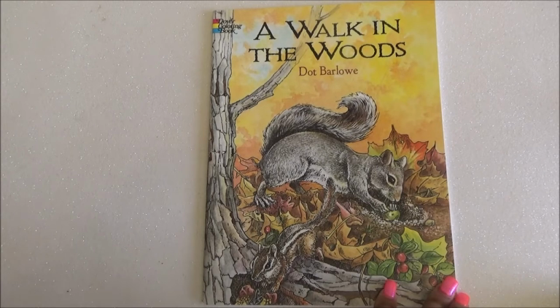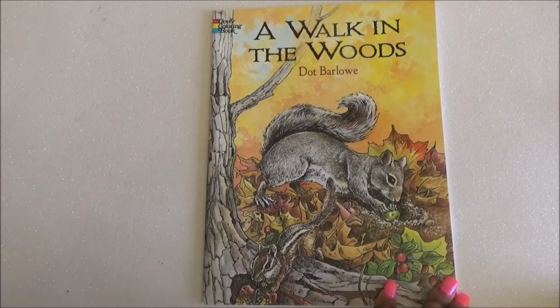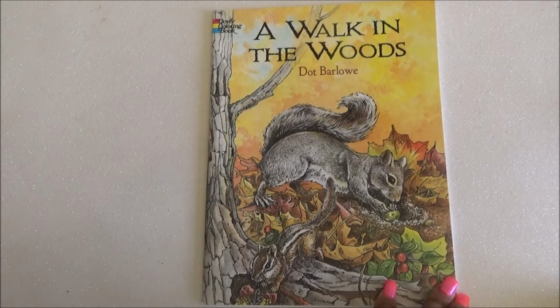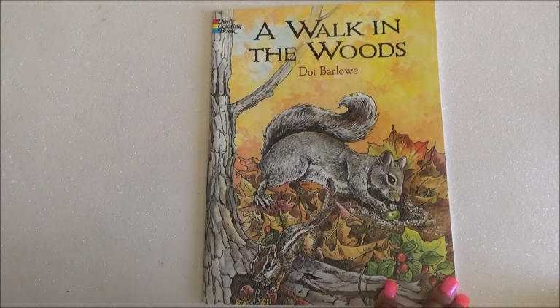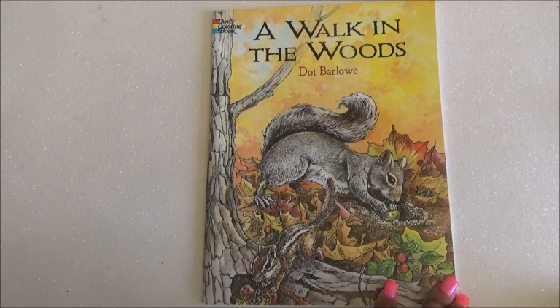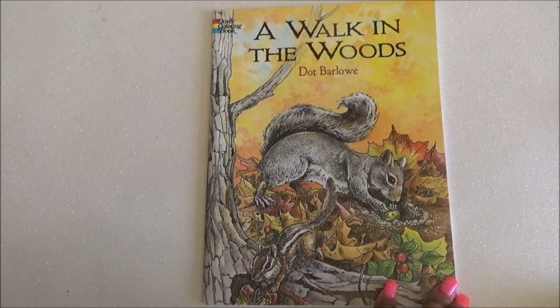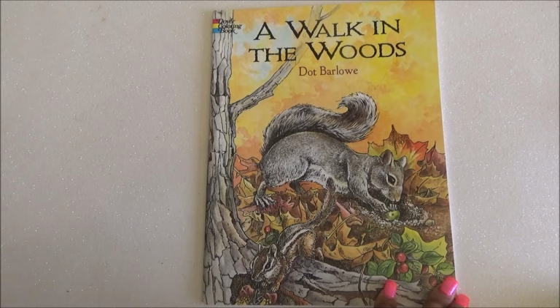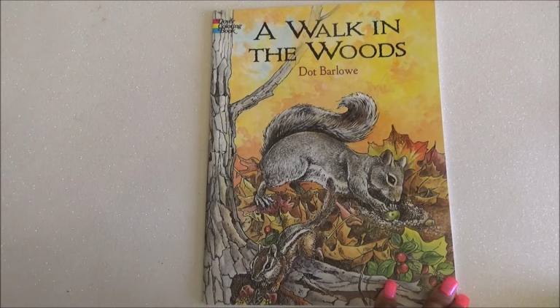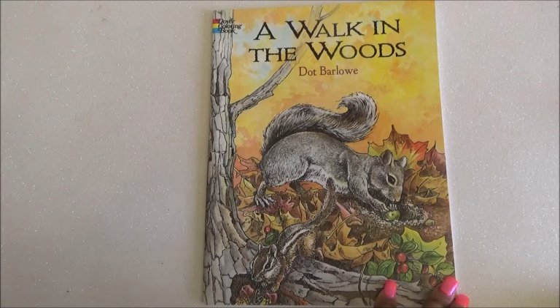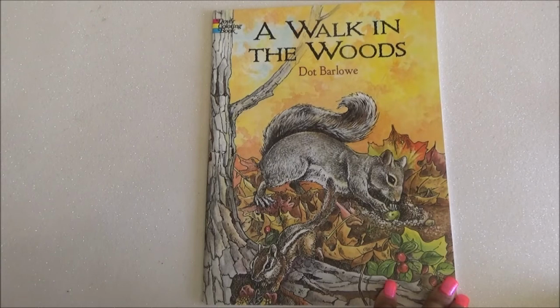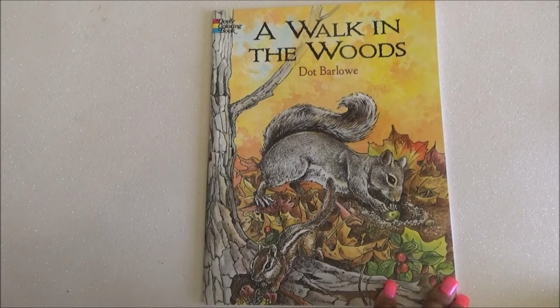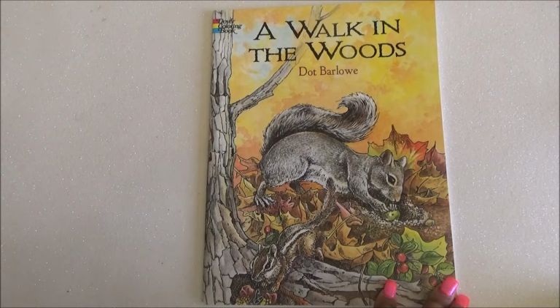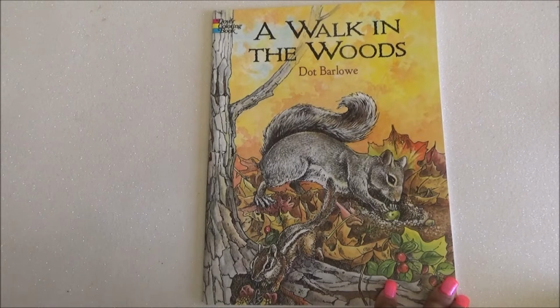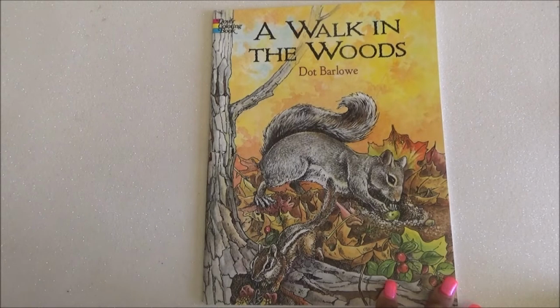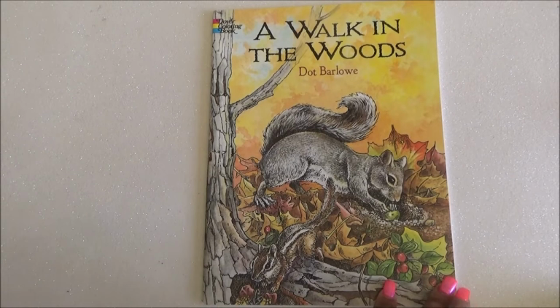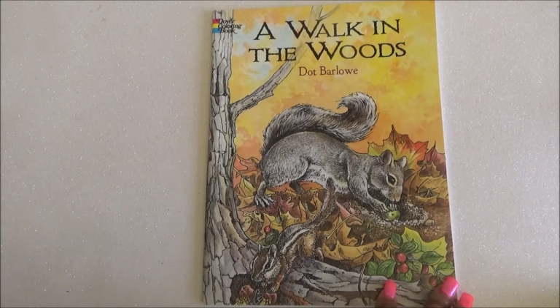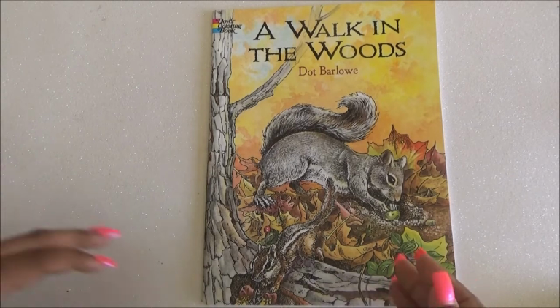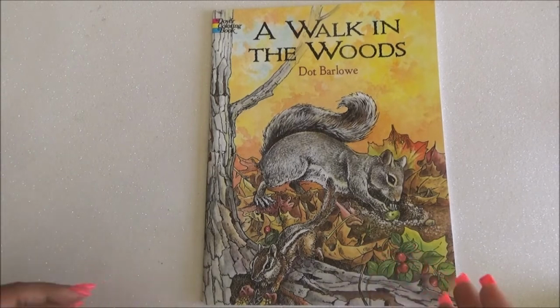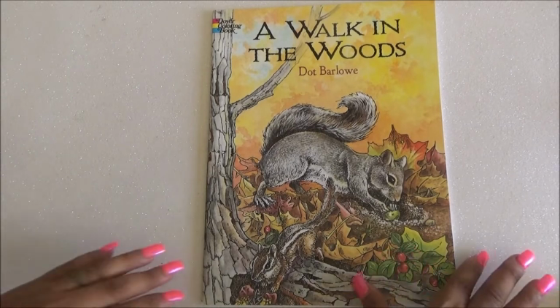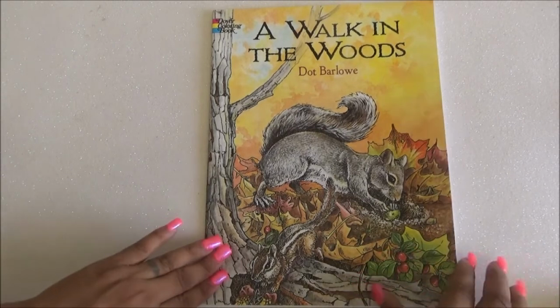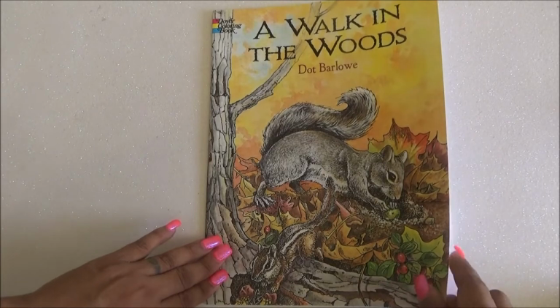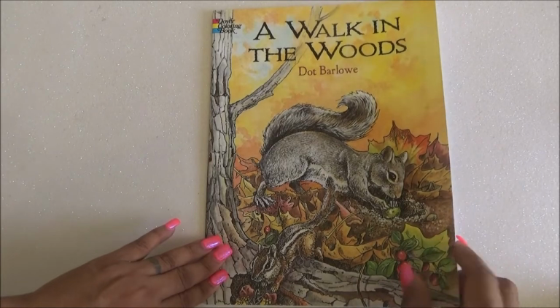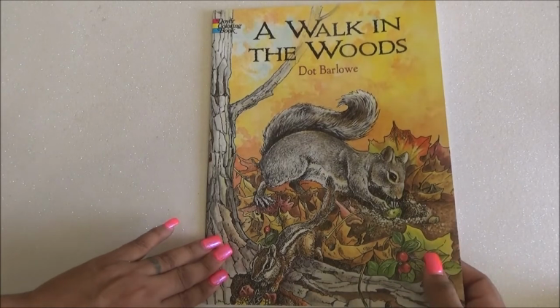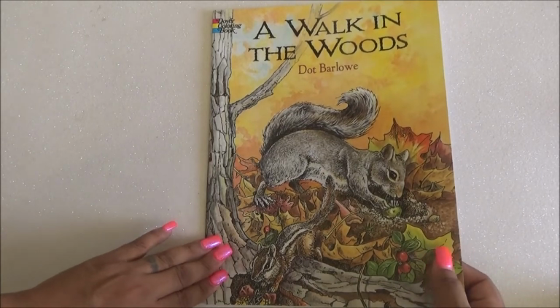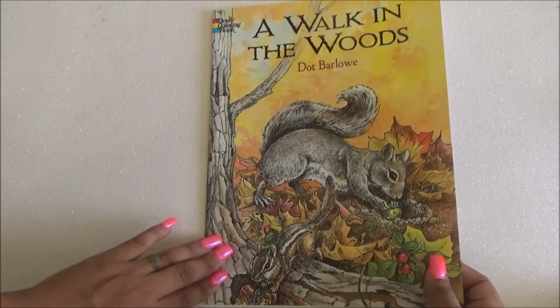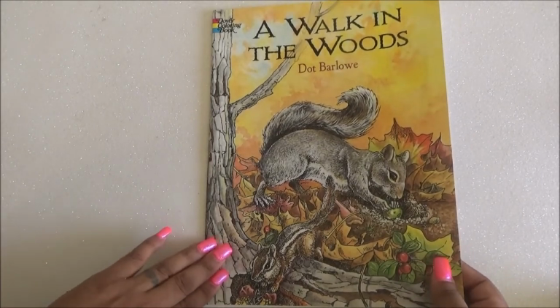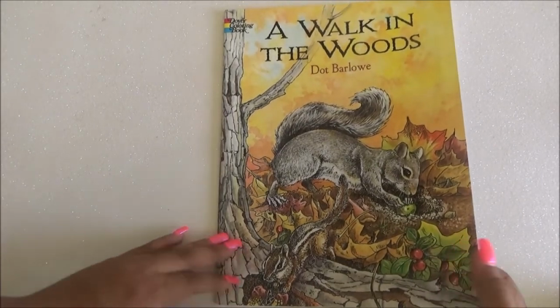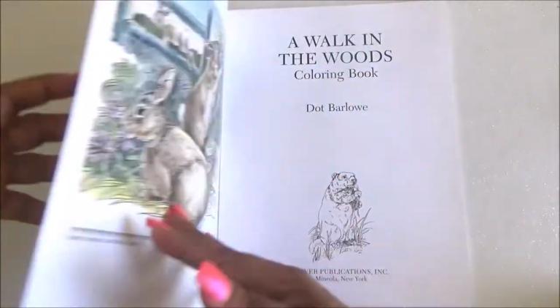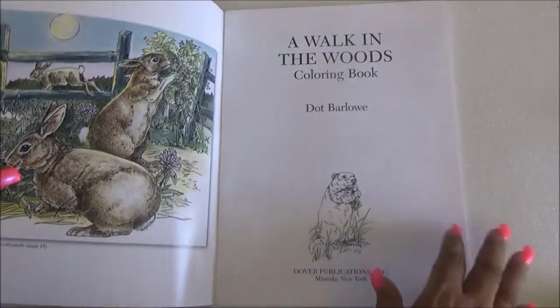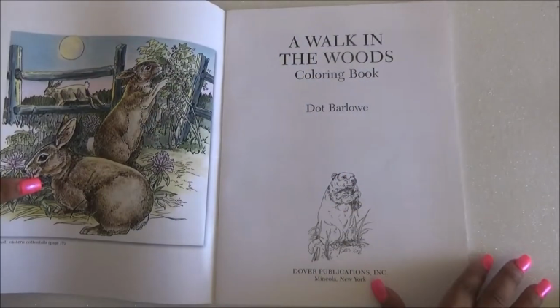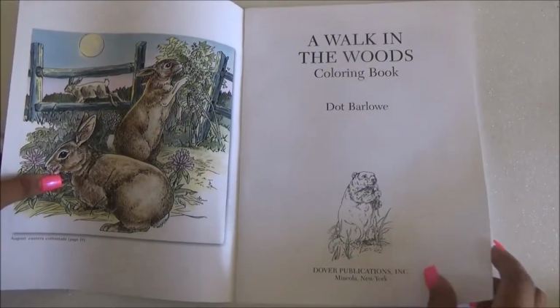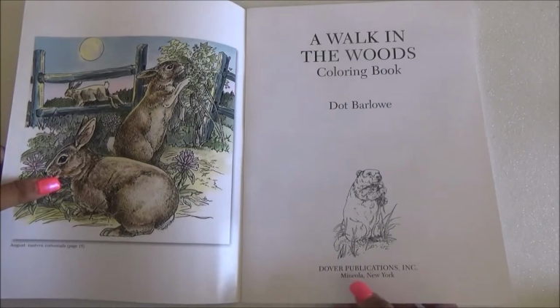But you can always find it — I believe I saw it on Amazon and I for sure saw it on eBay. I wanted to share it because it's so pretty. I love the pages and I thought you guys would enjoy it.